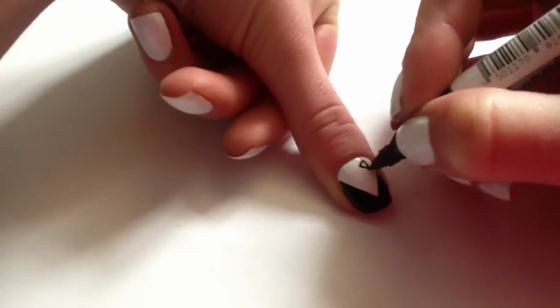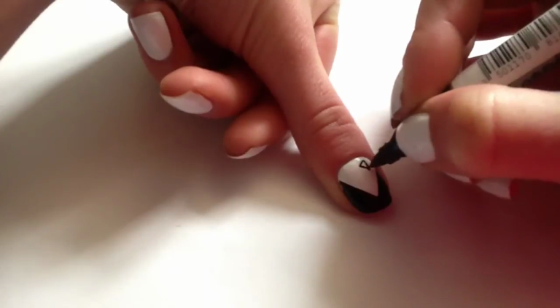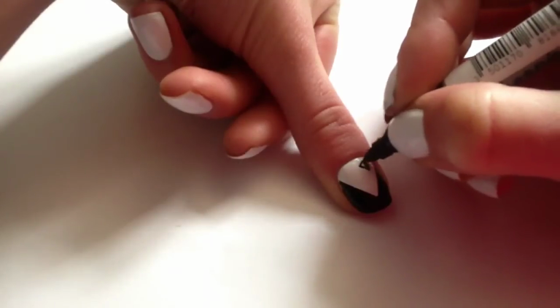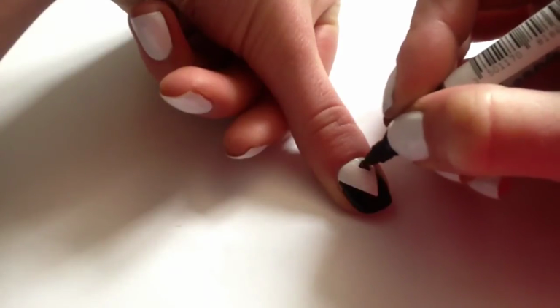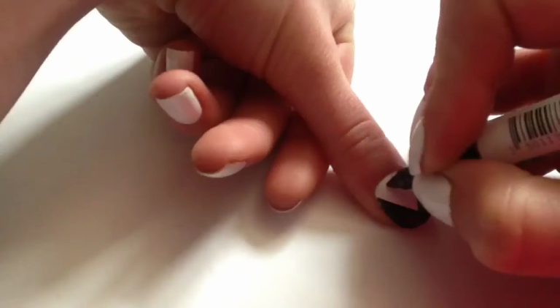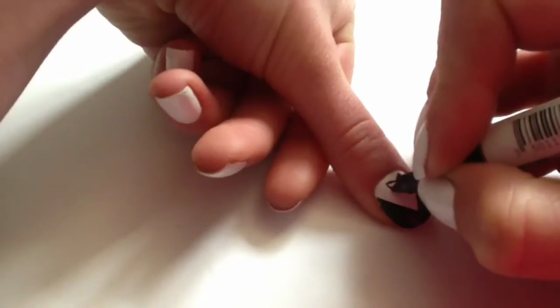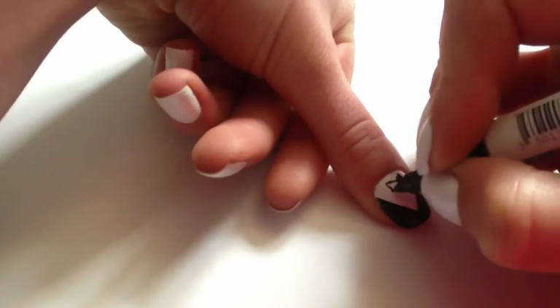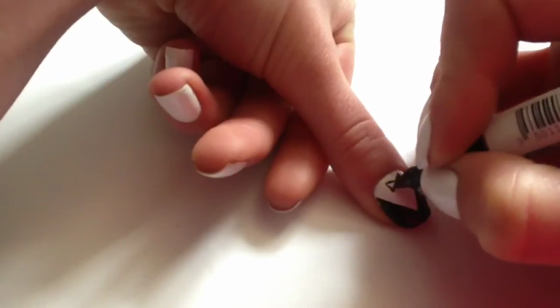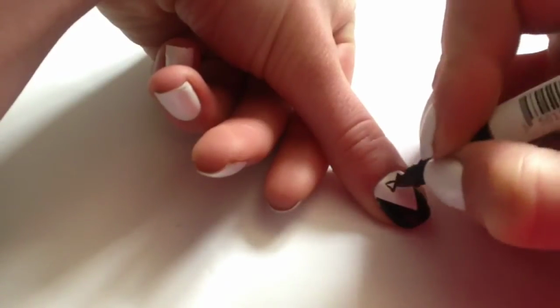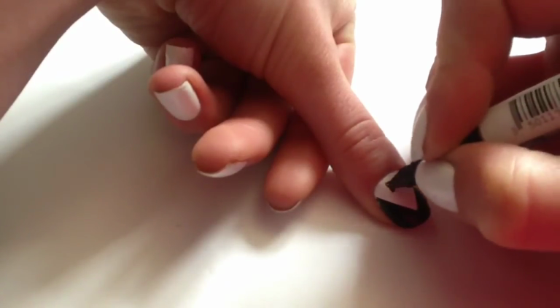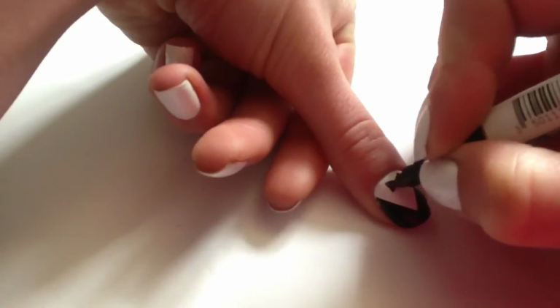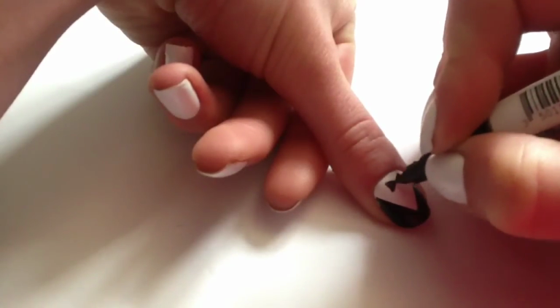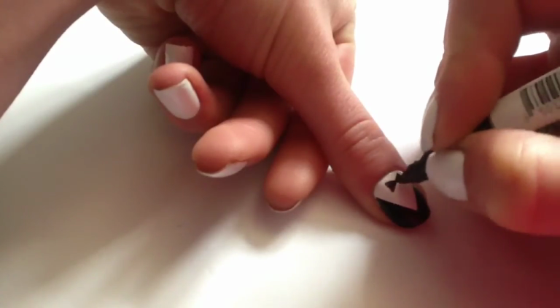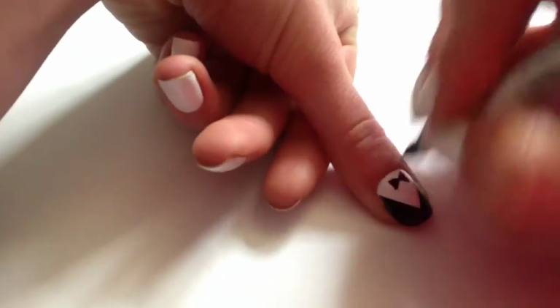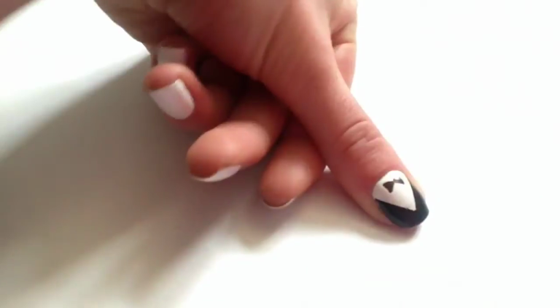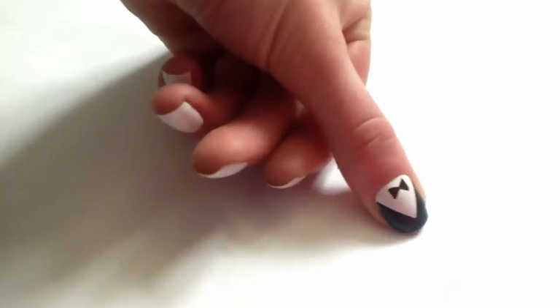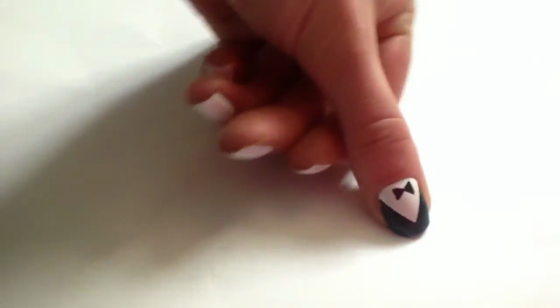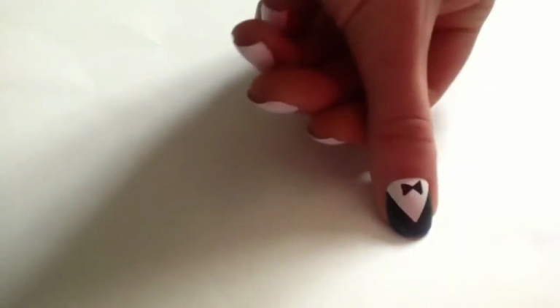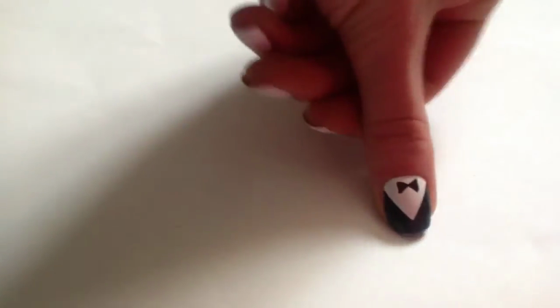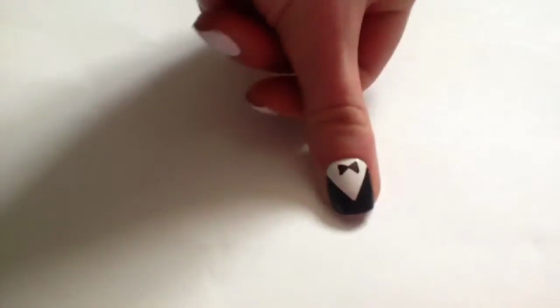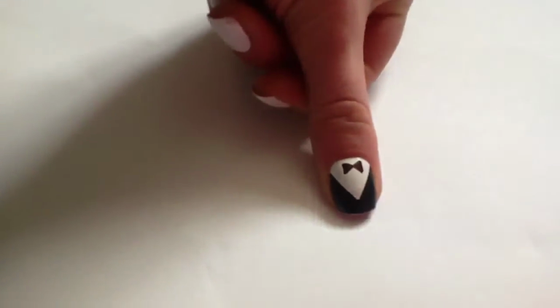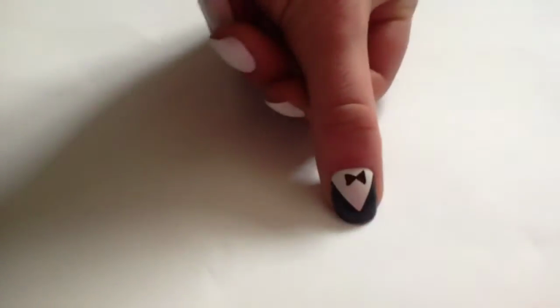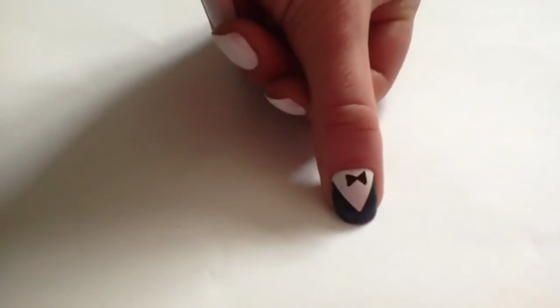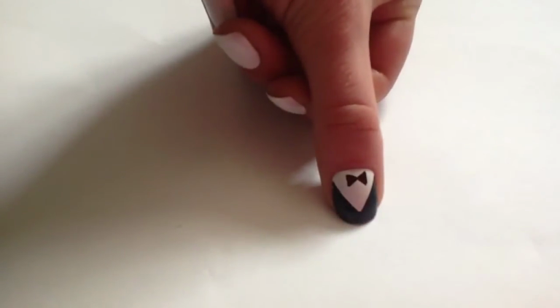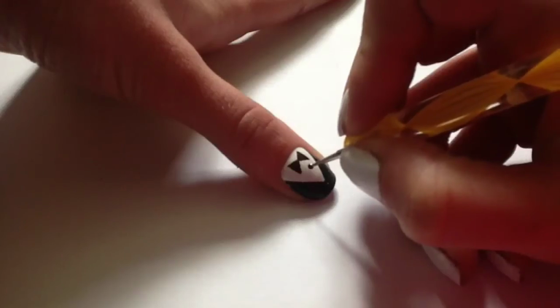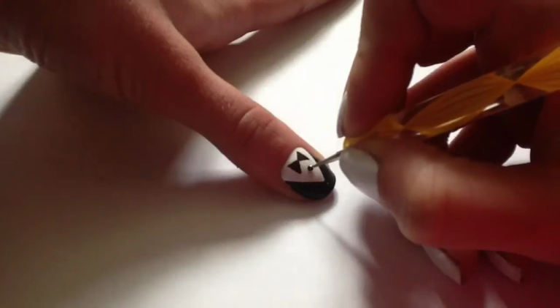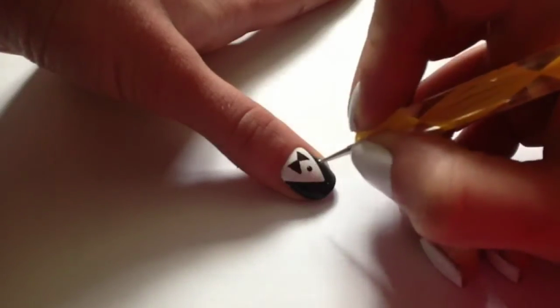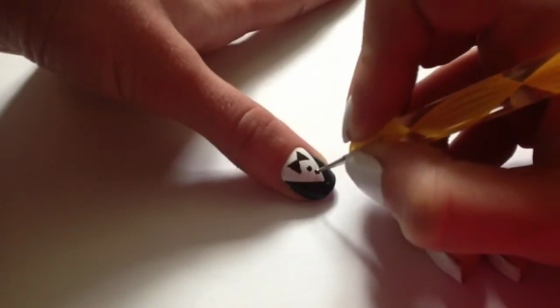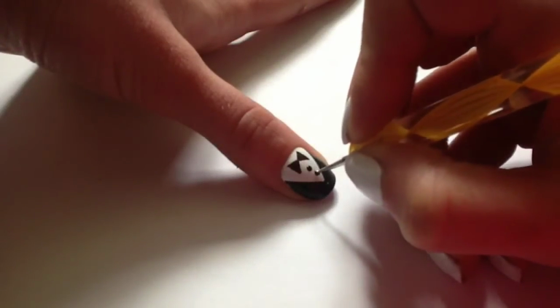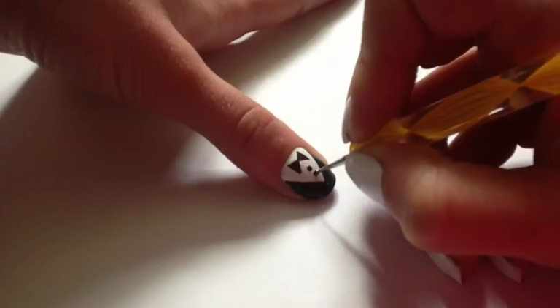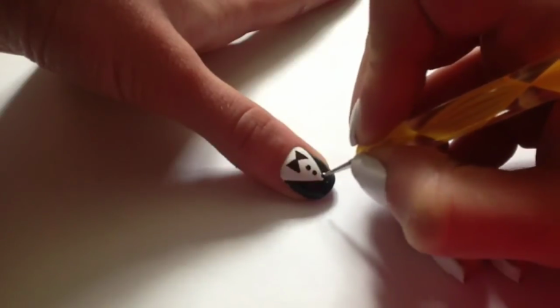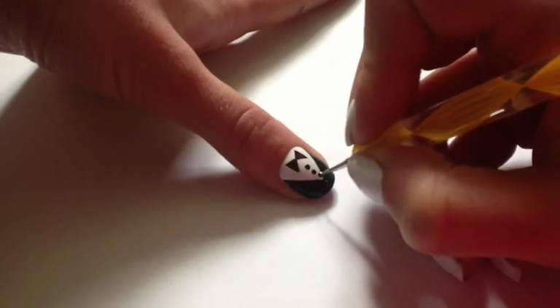Using my dotting tool and black nail polish I put on some buttons. I added detail using white nail polish and a thin brush and drew an M shape on the side of the jacket.